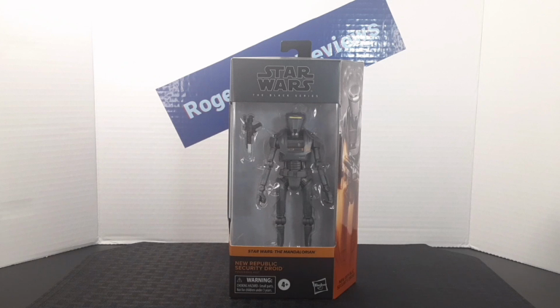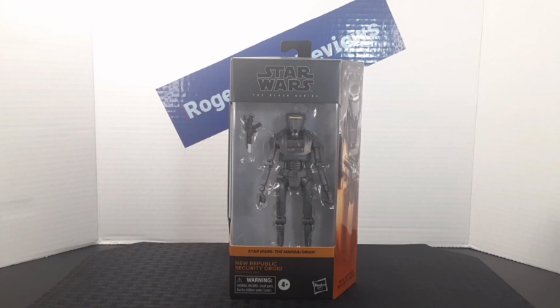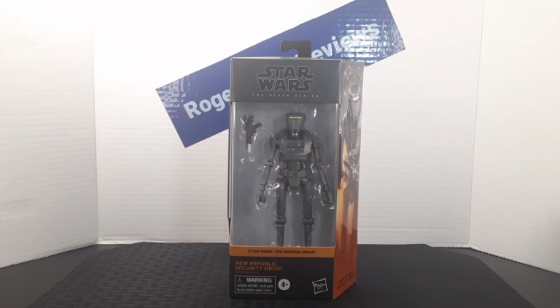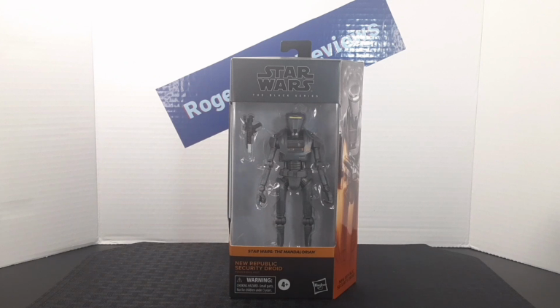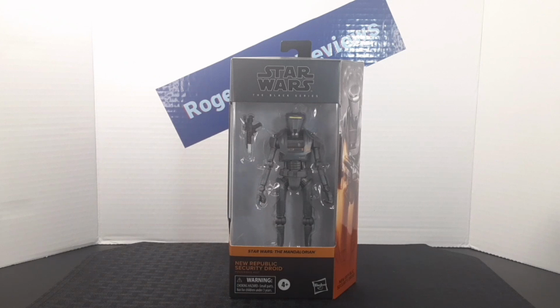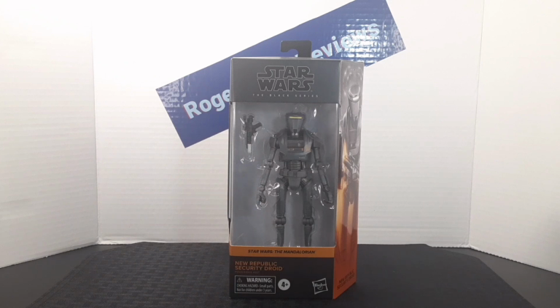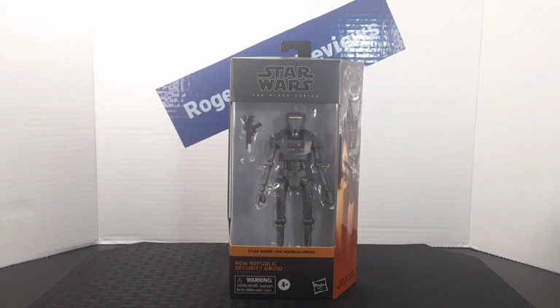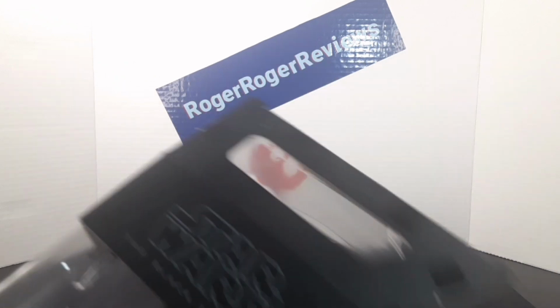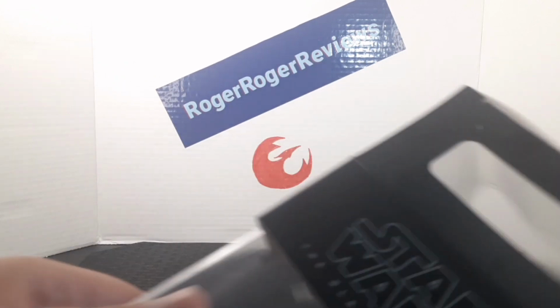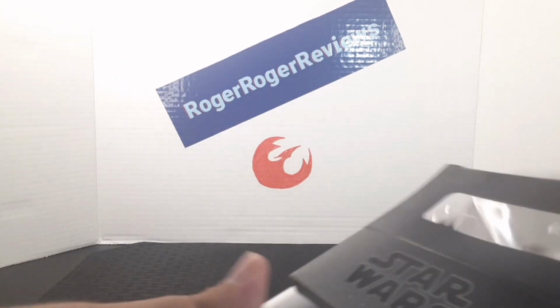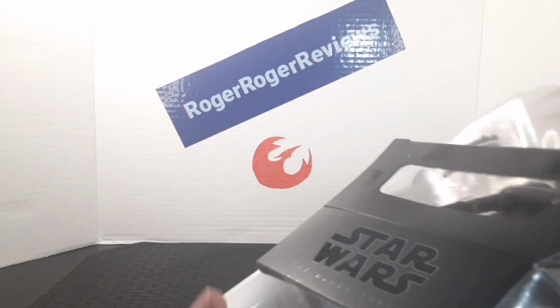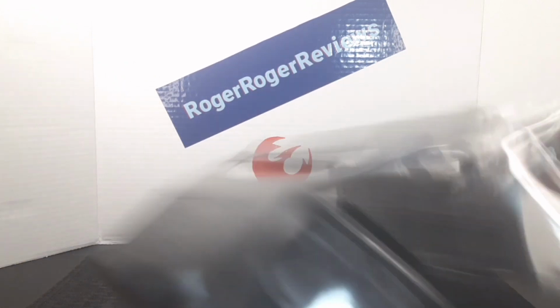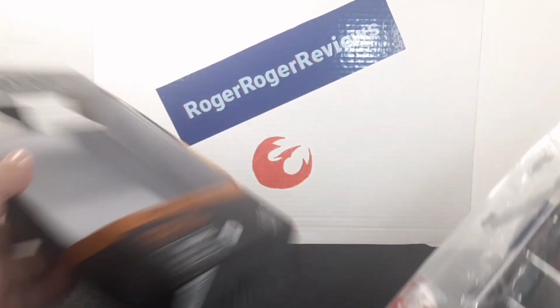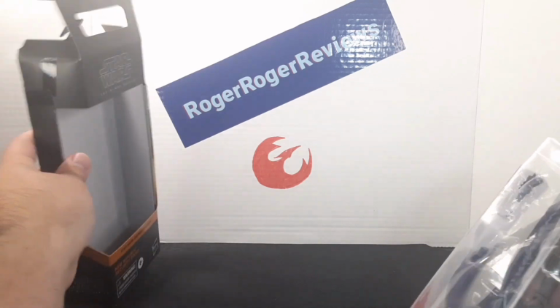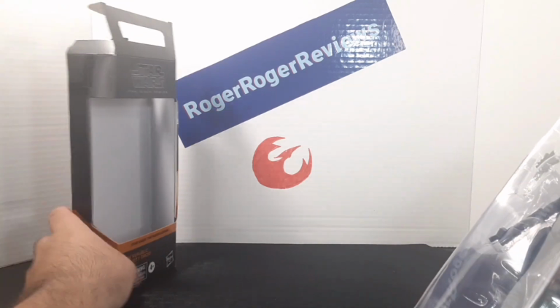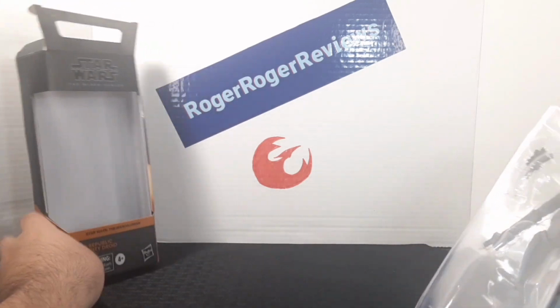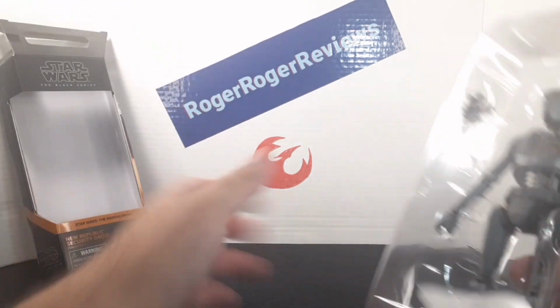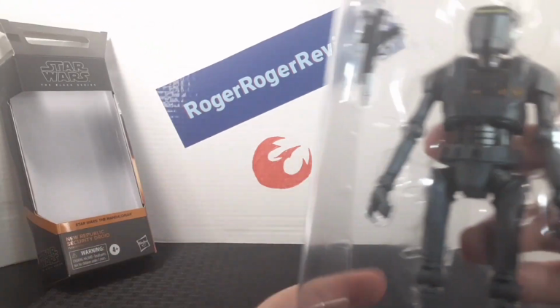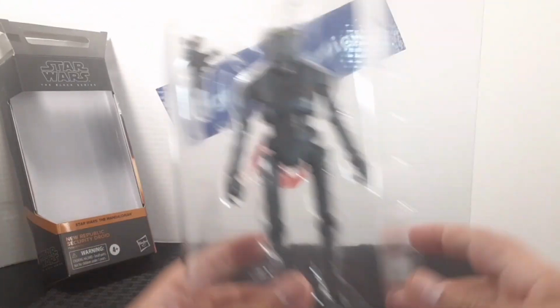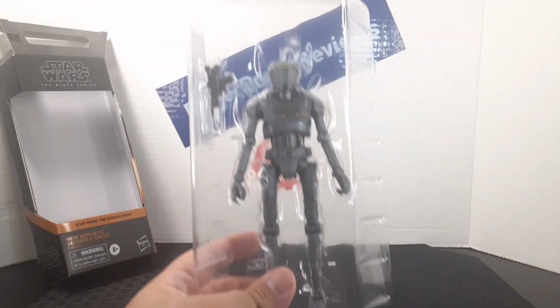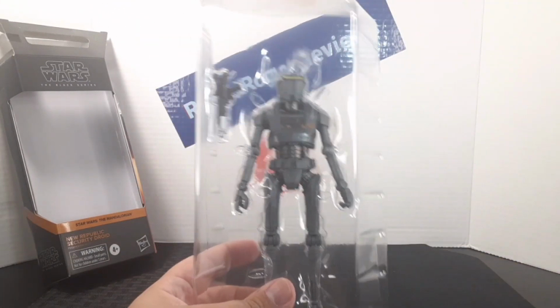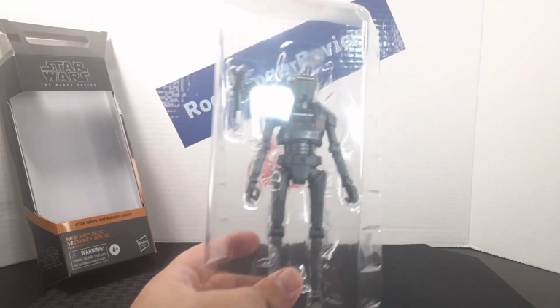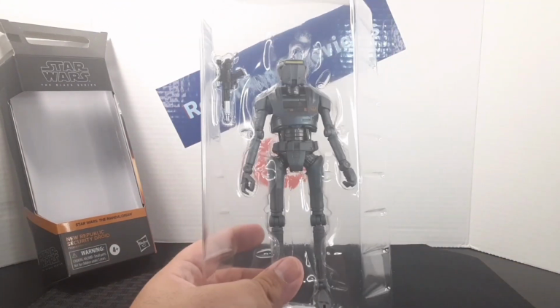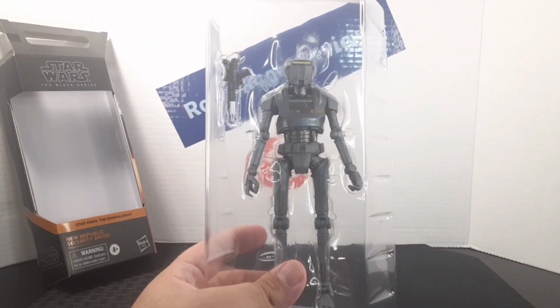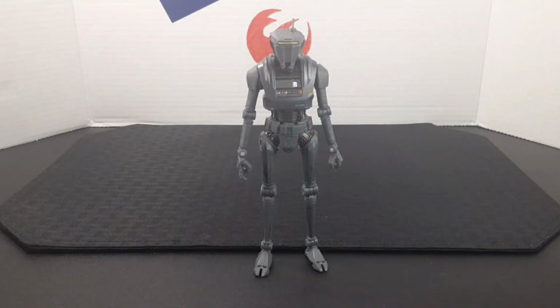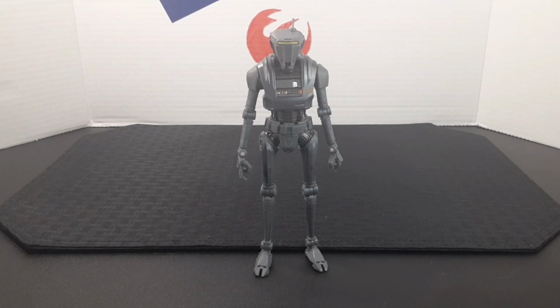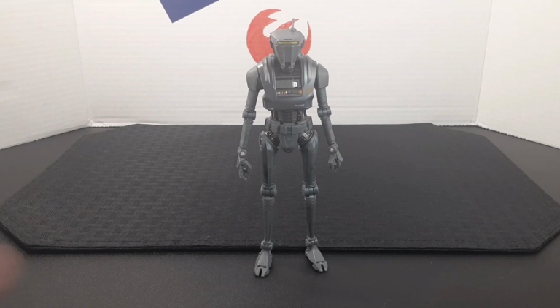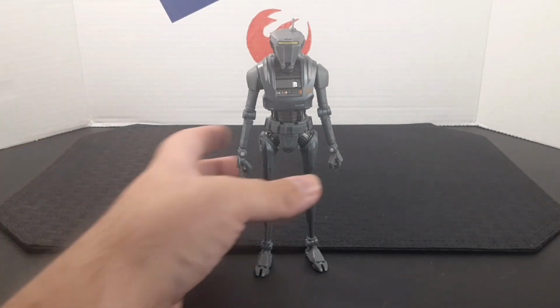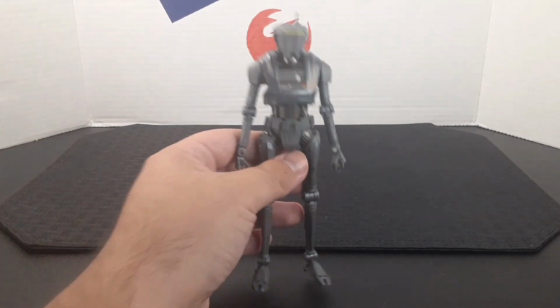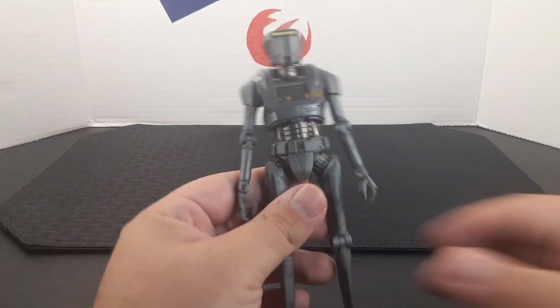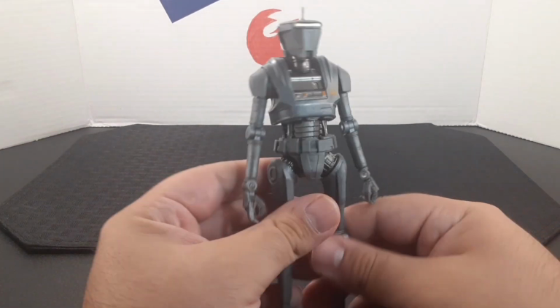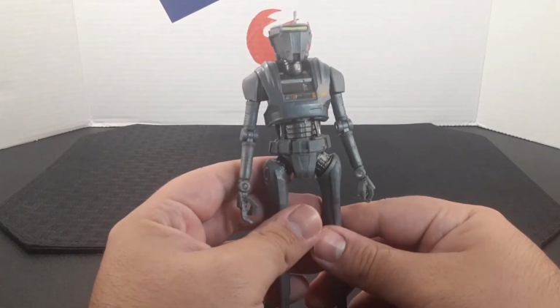I'm going to take him out of the plastic and see what's inside. Here he is out of the box.